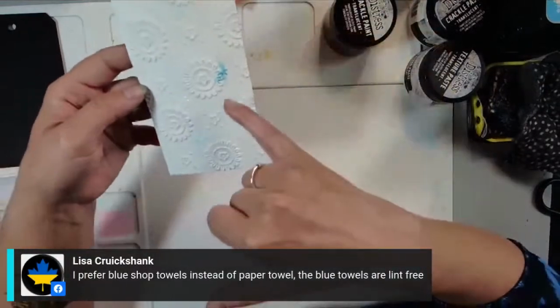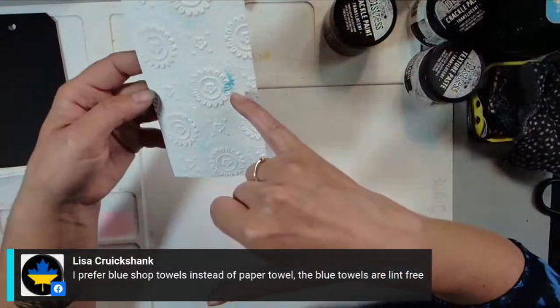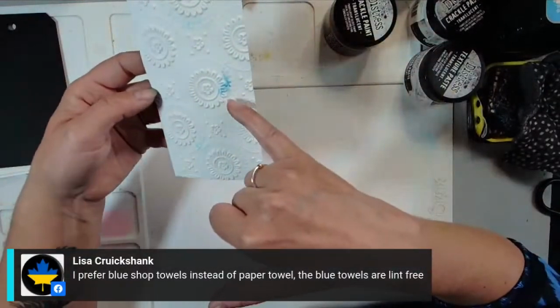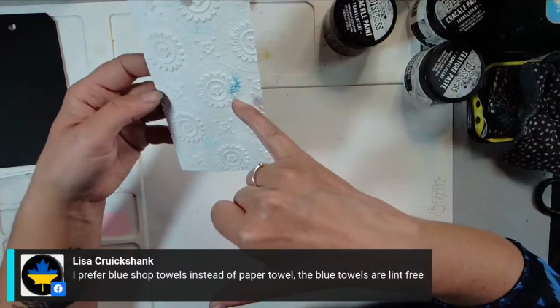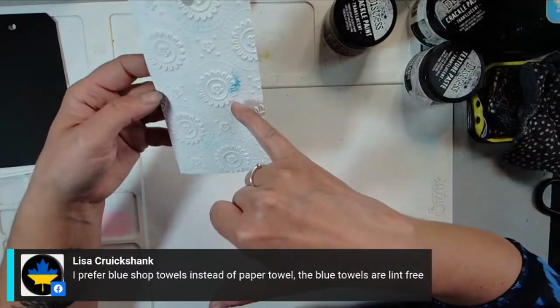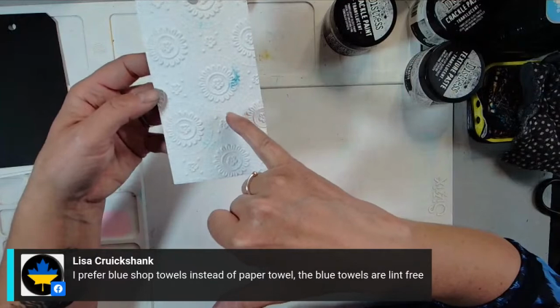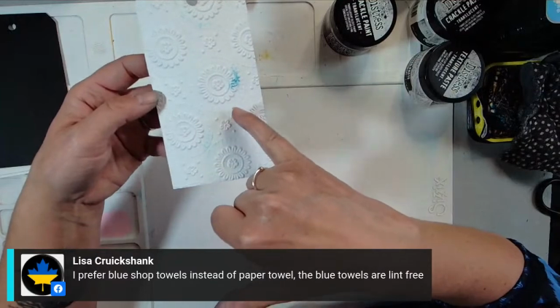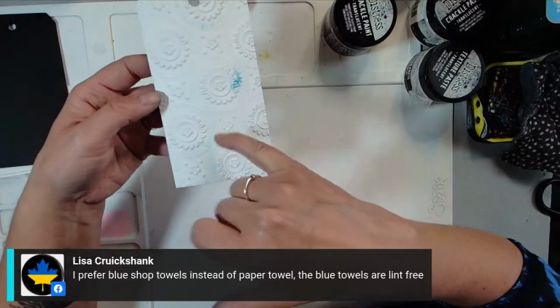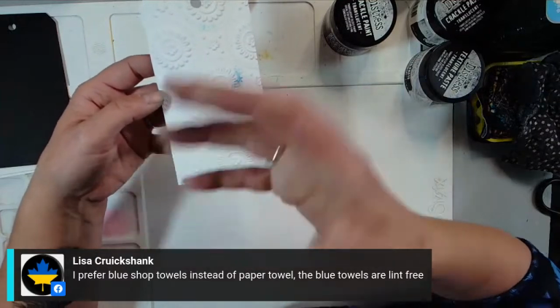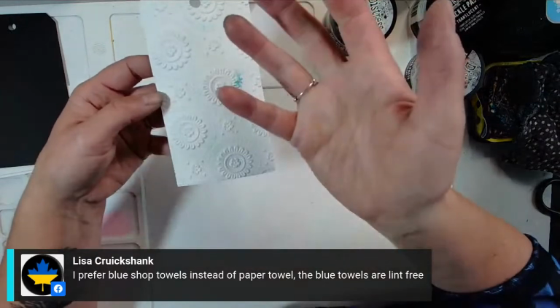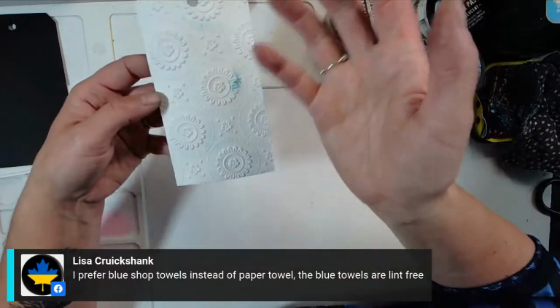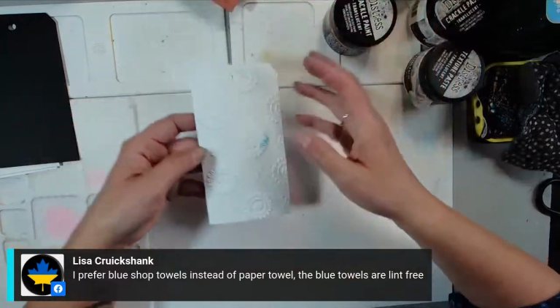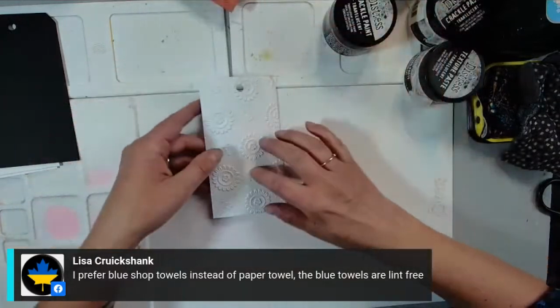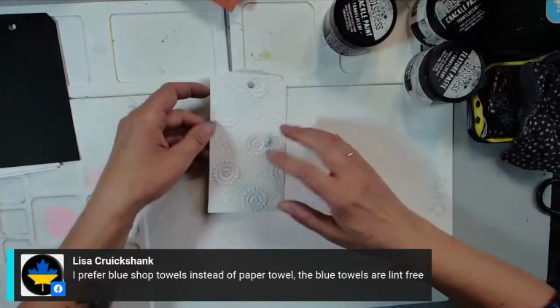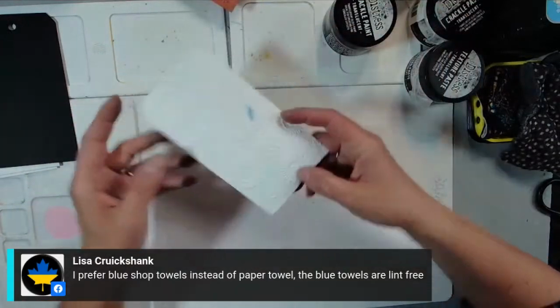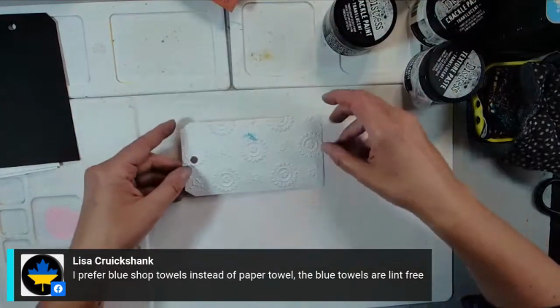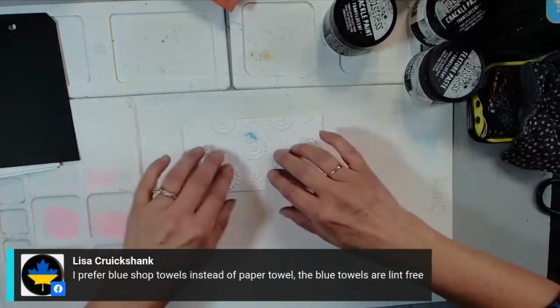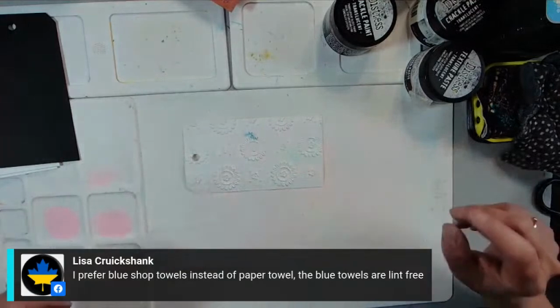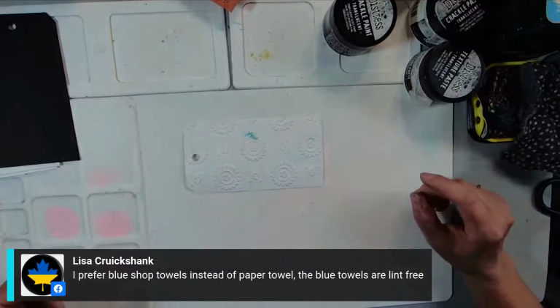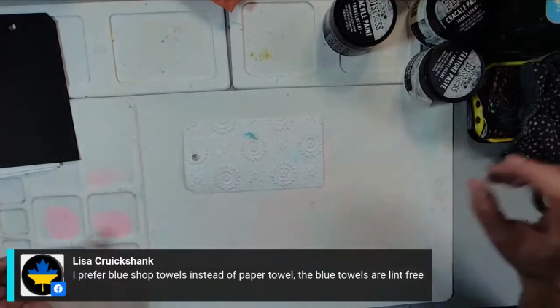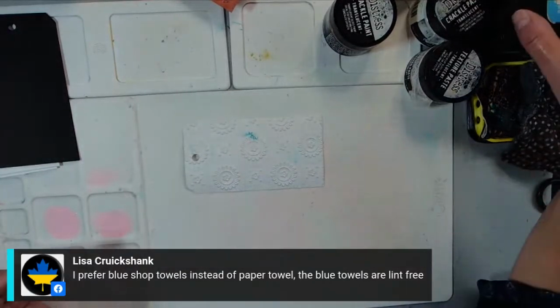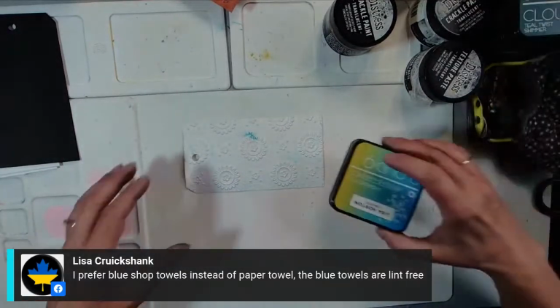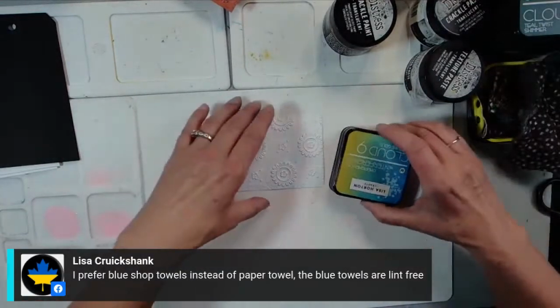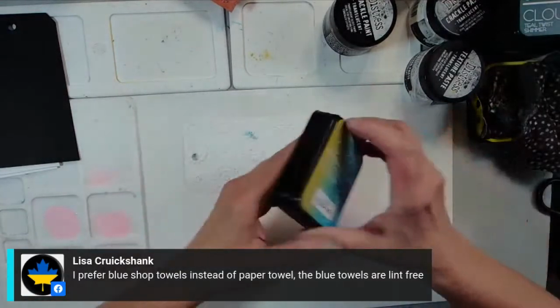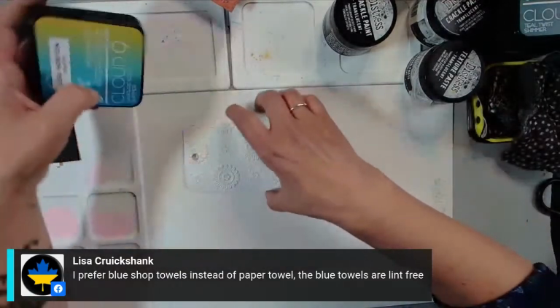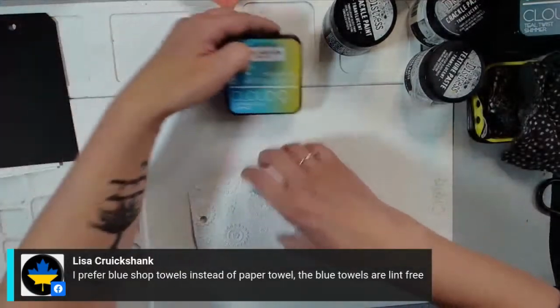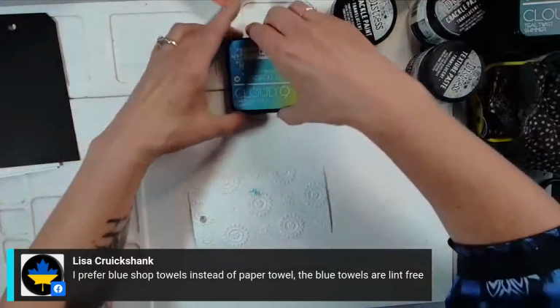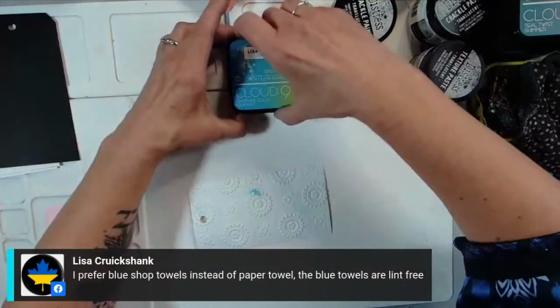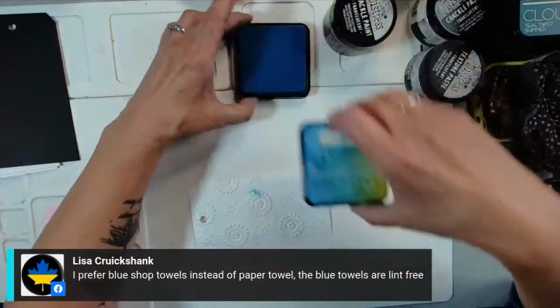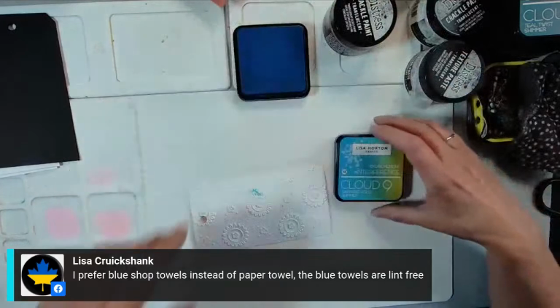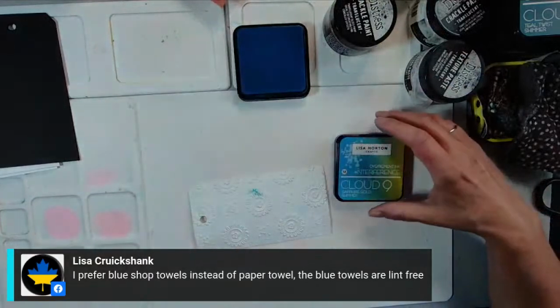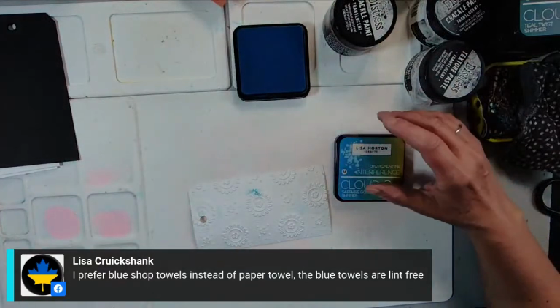On that one, I actually had some of the Lindy's Magicals in it. So I'm going to come in — let's use this one again so we can see what that blue looks like. I do have separate brushes for my interference inks — I have a separate set for those.